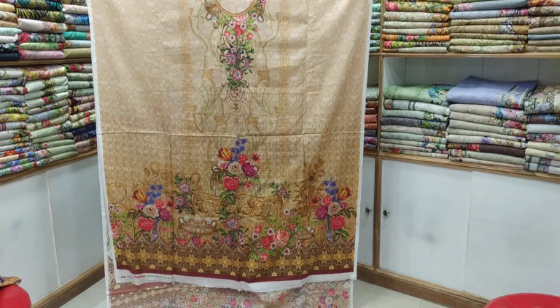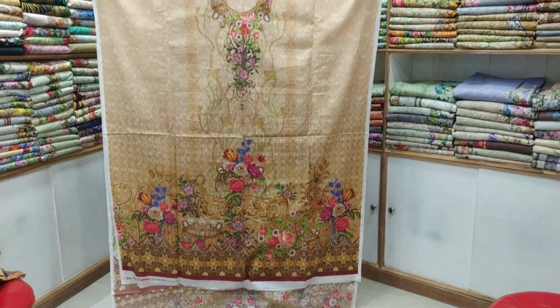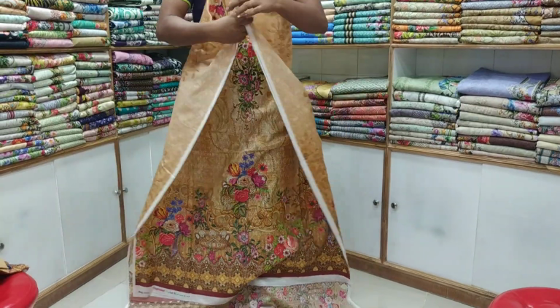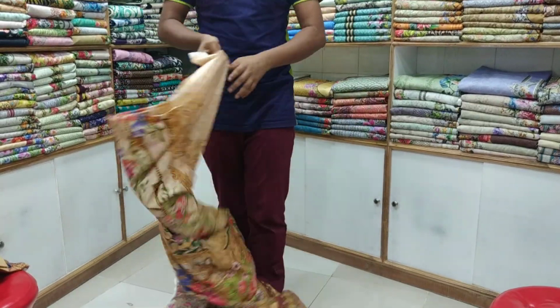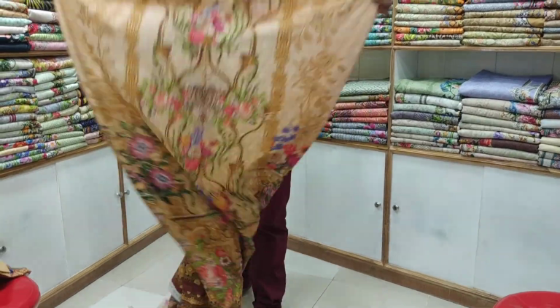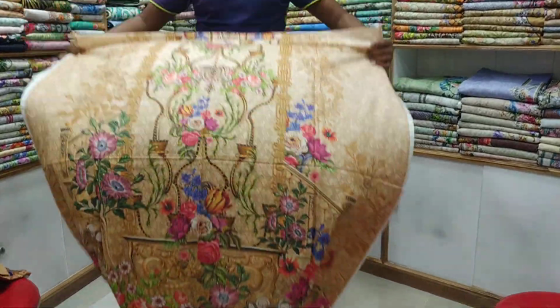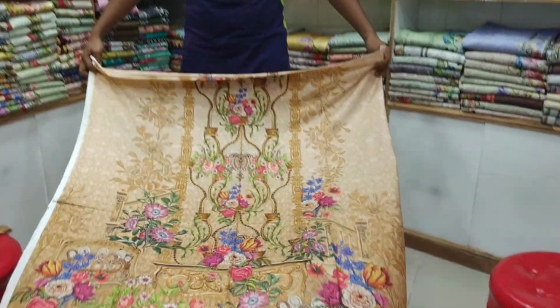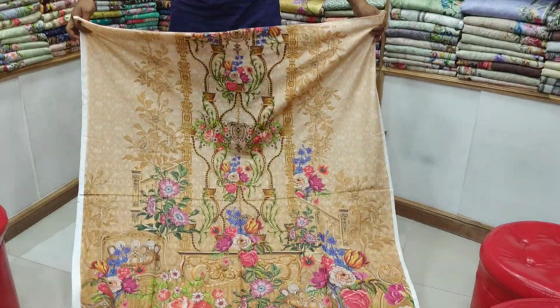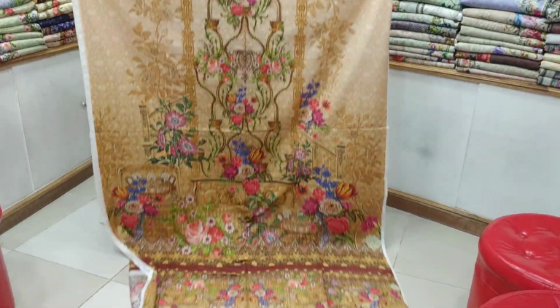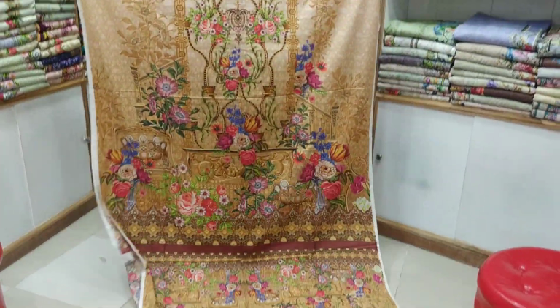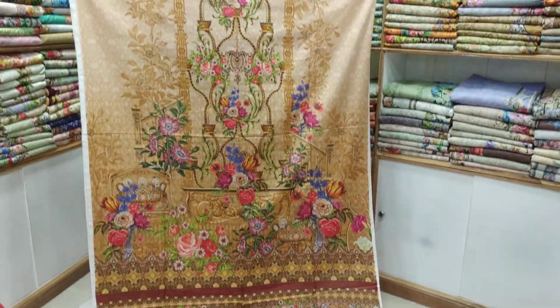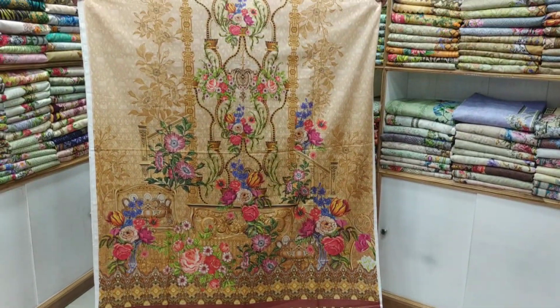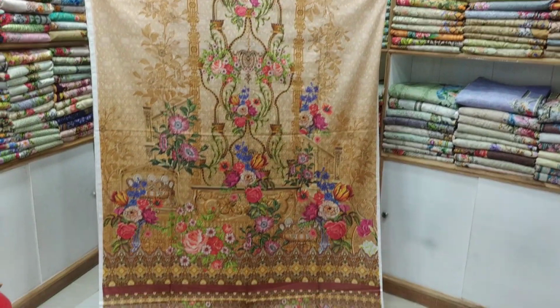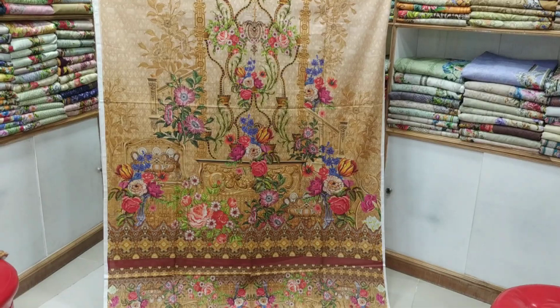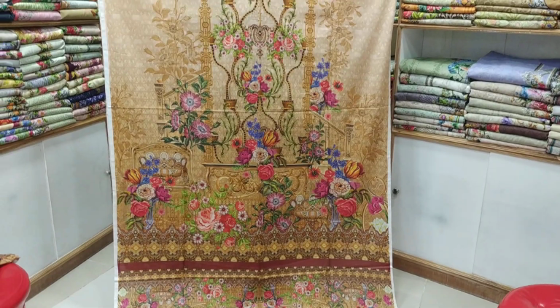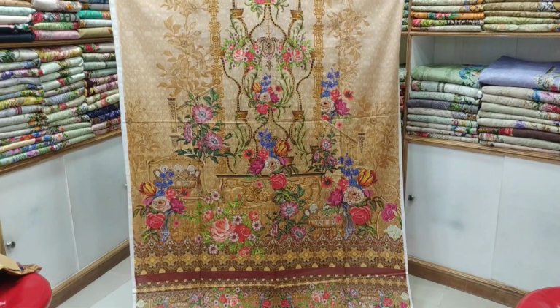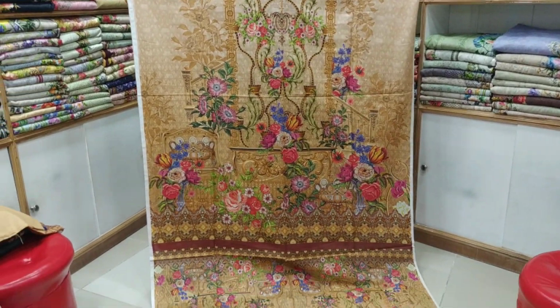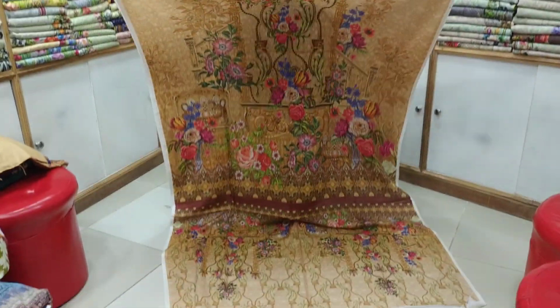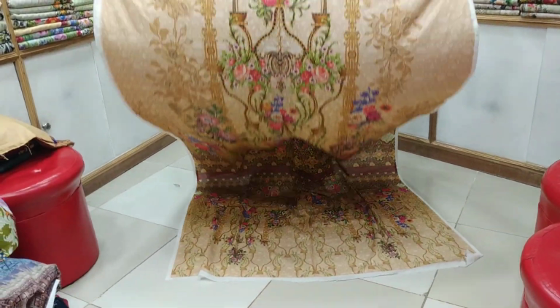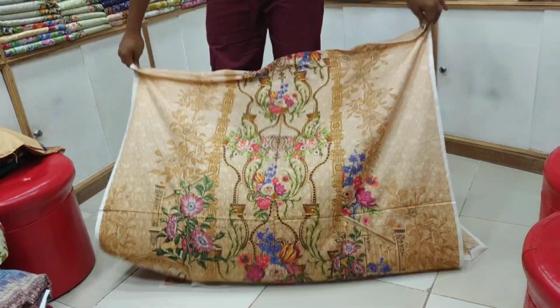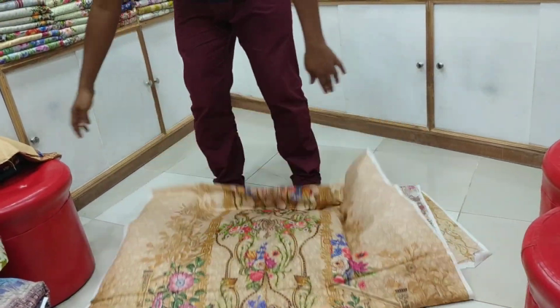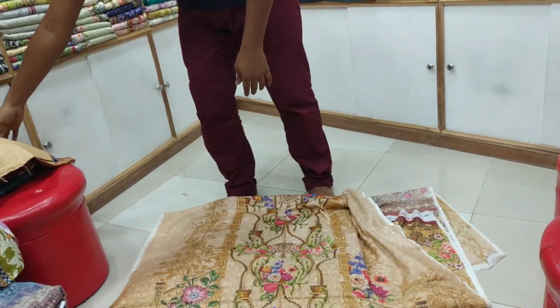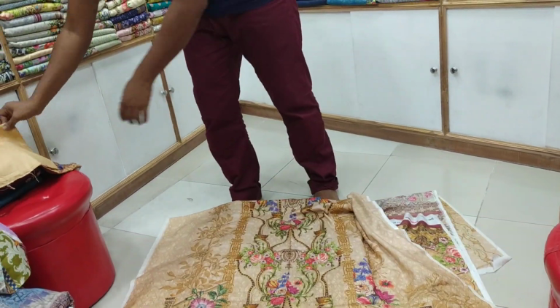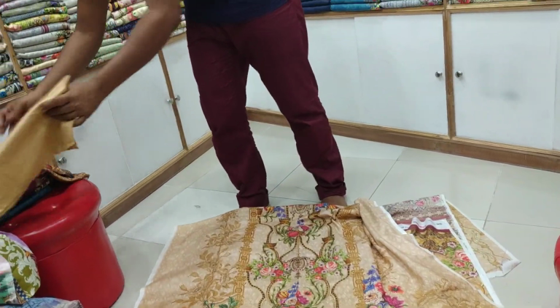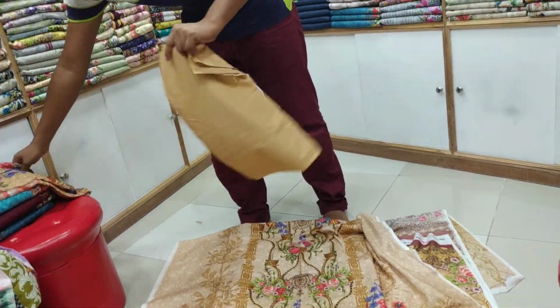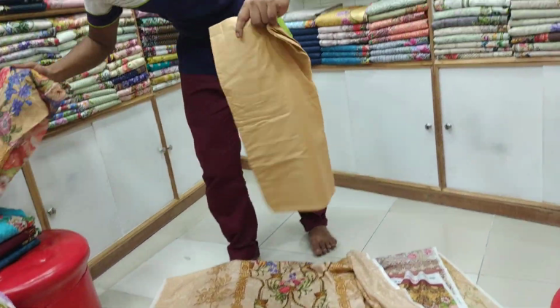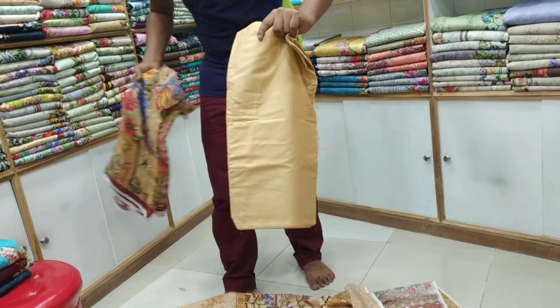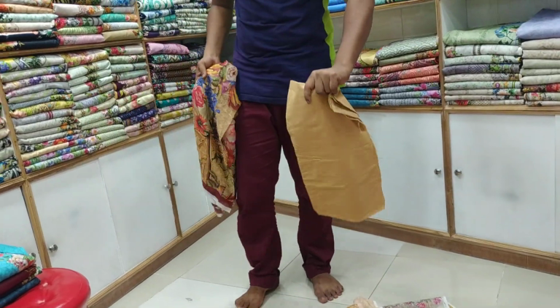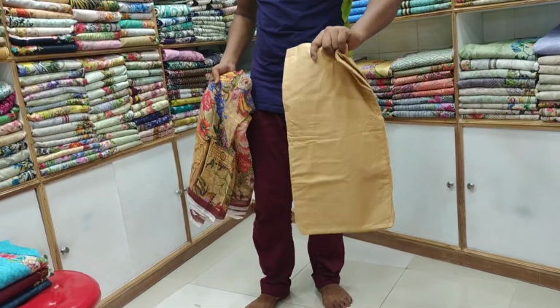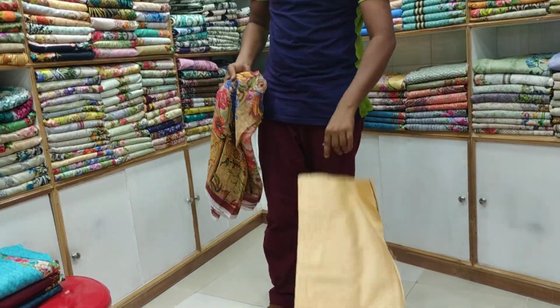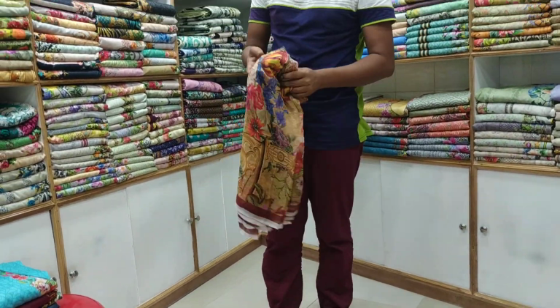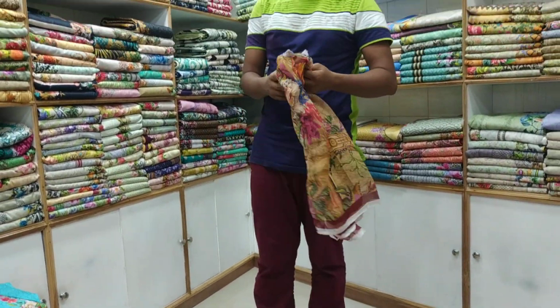From the back, I am very happy with this design. Here is 3D printing.